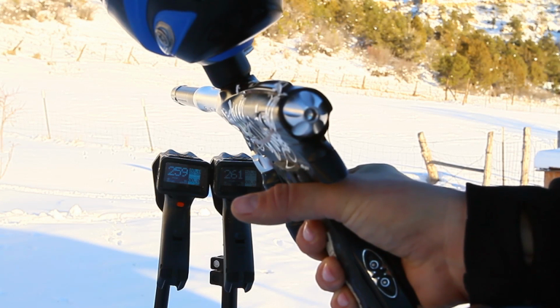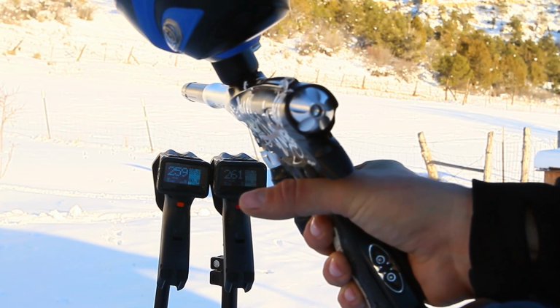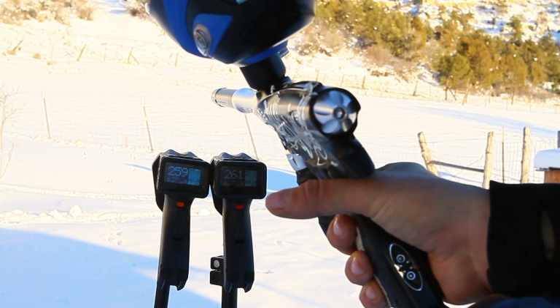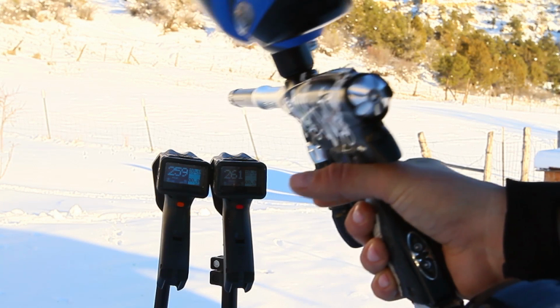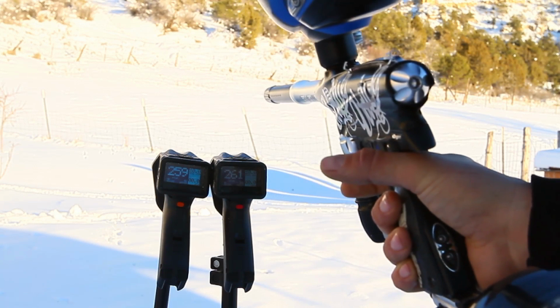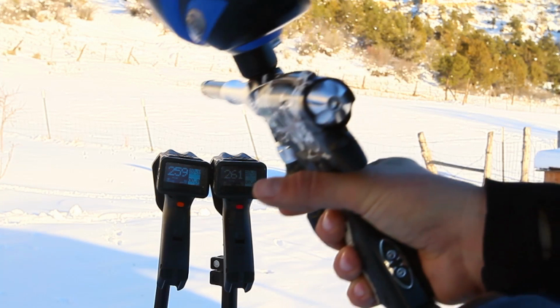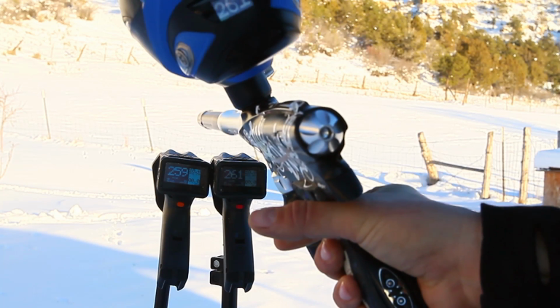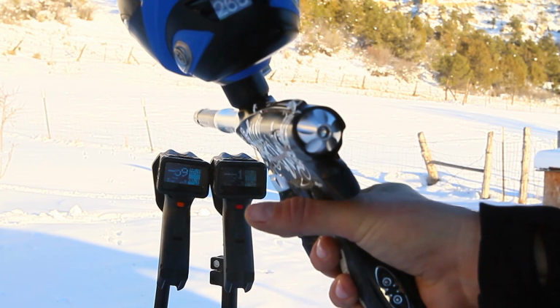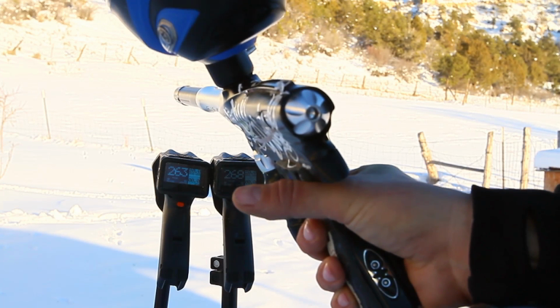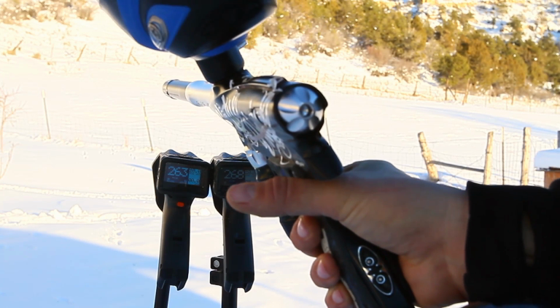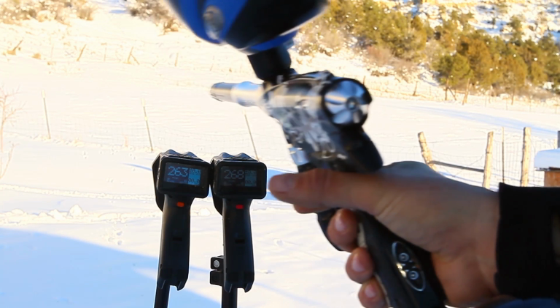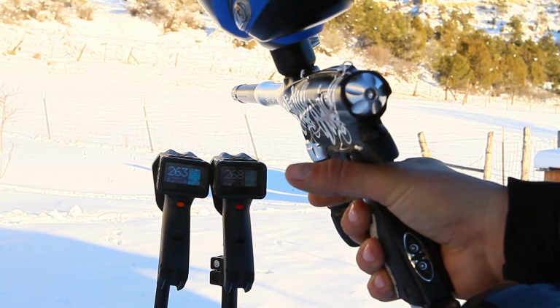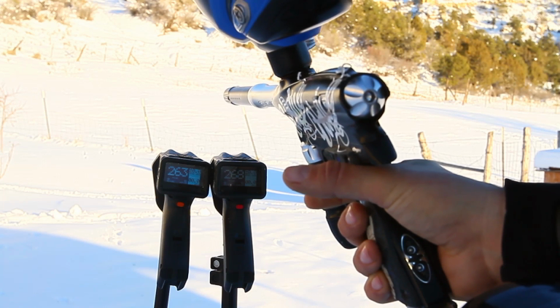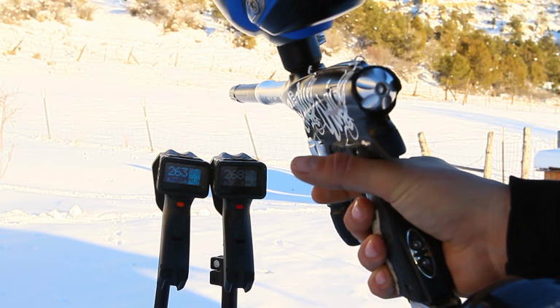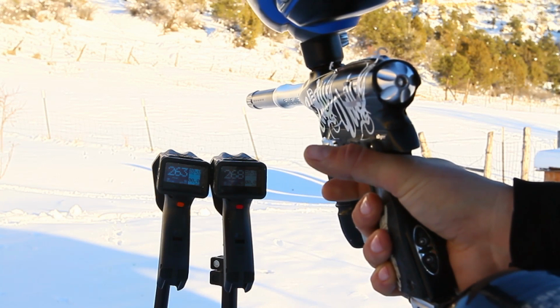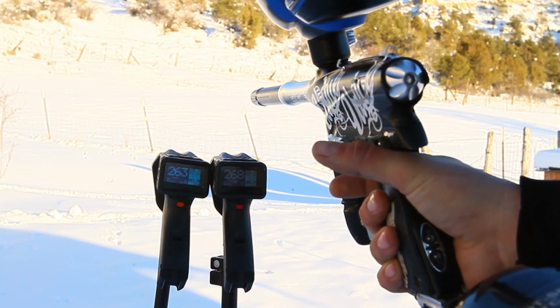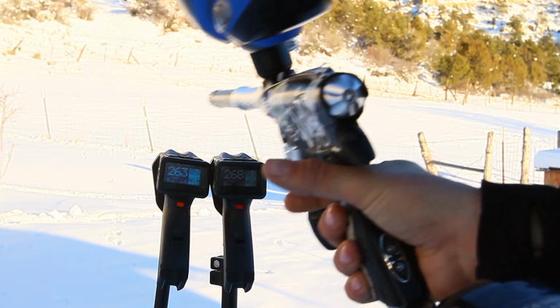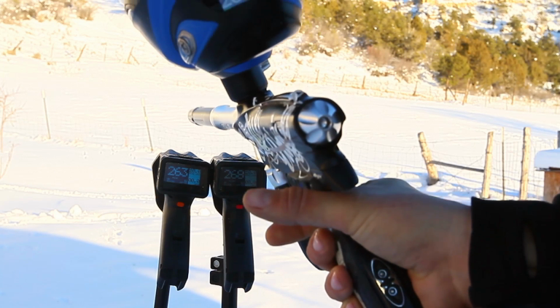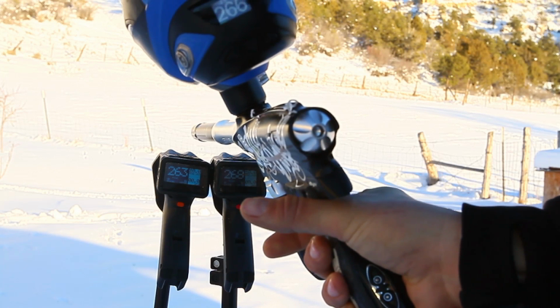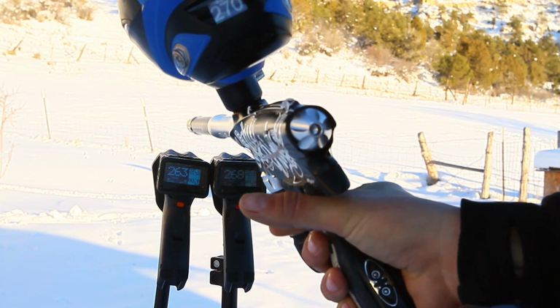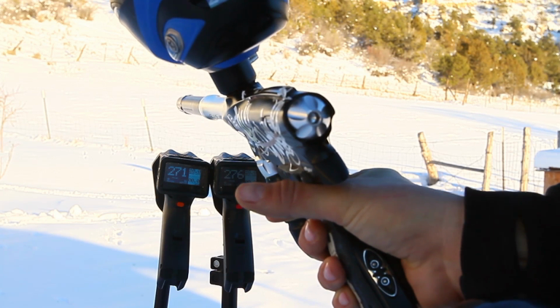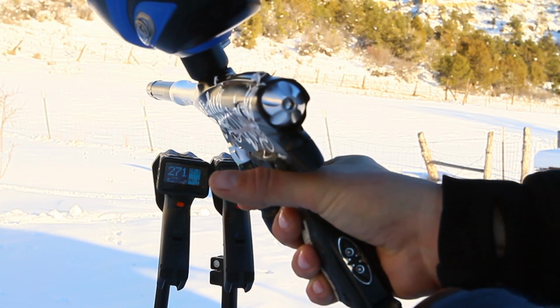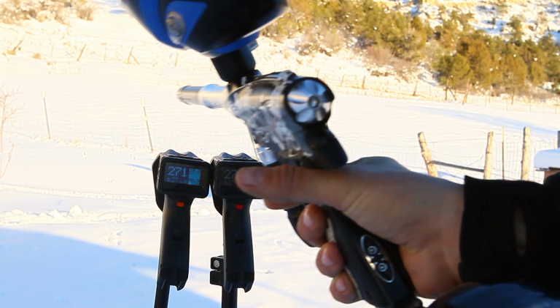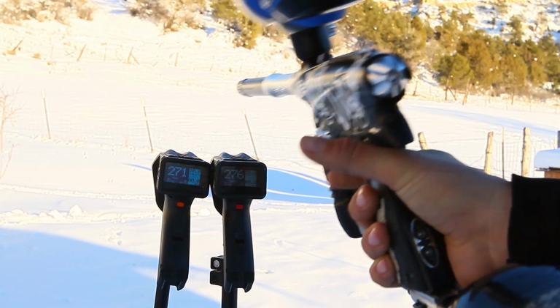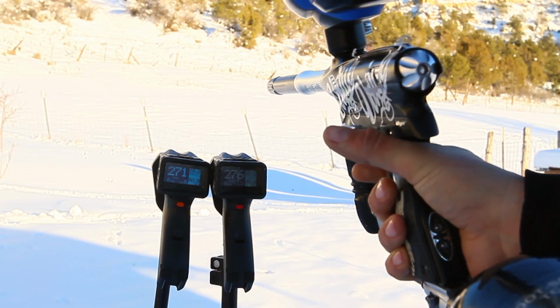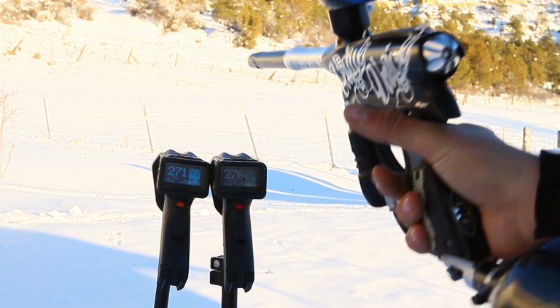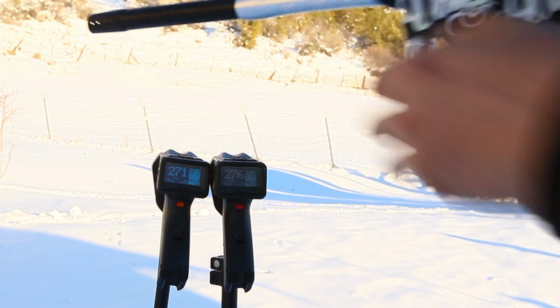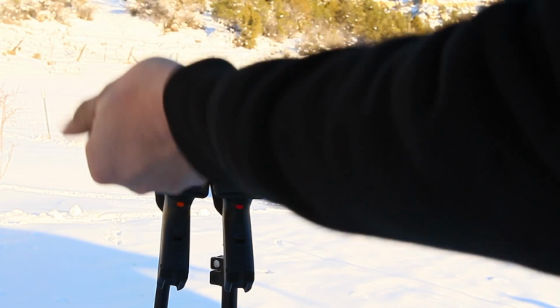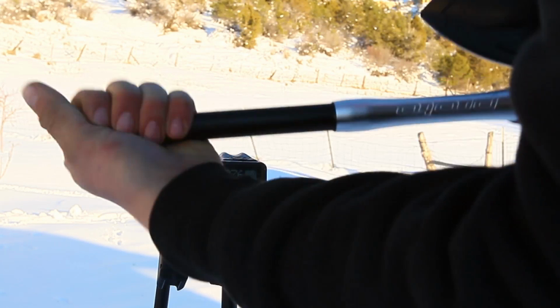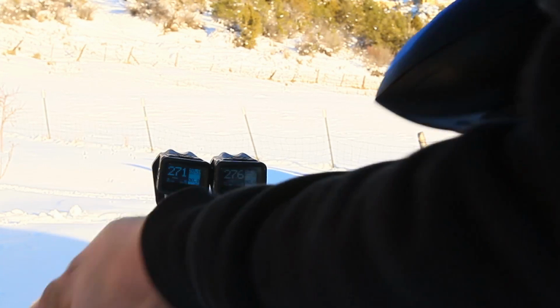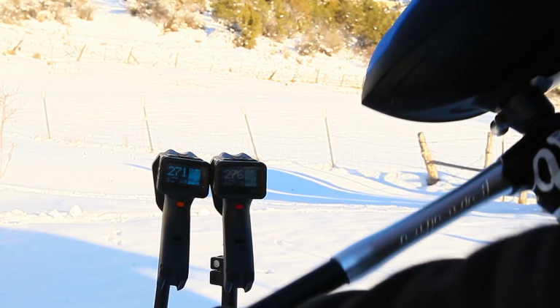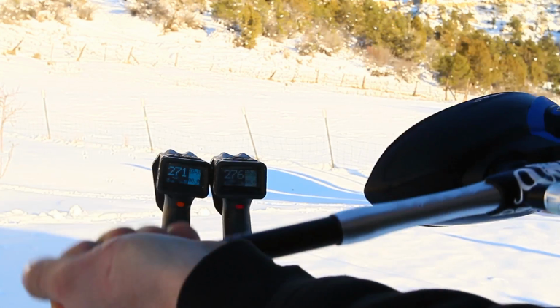261, 259 on the chronos. 261 on the hoppers. 268, 263 on the chronos. 266 on the hopper. 276, 271 on the chronos. 270 on the hopper. They pretty much agree.